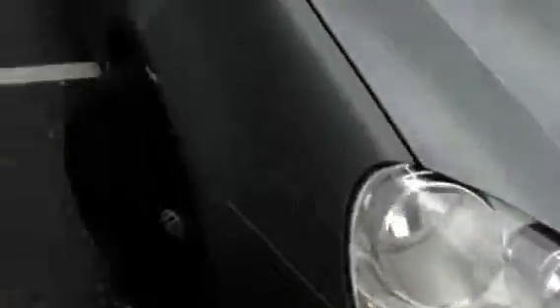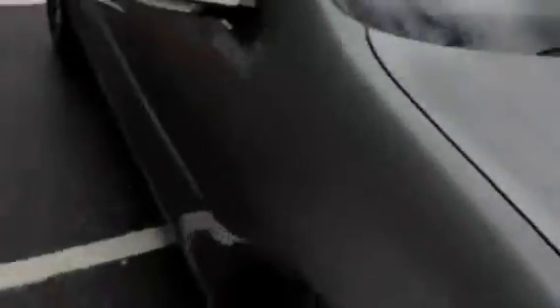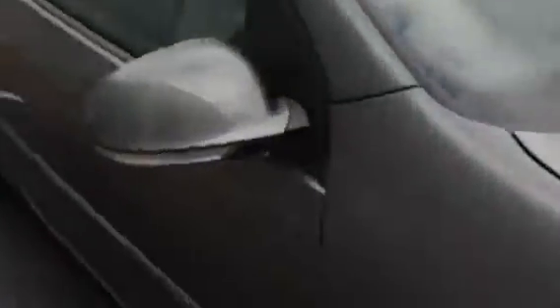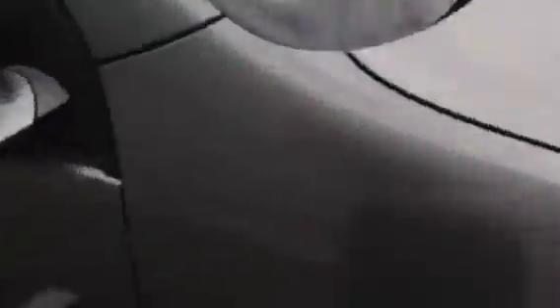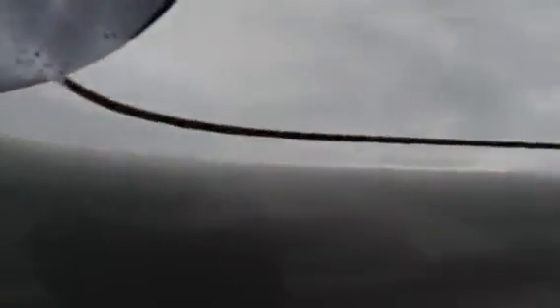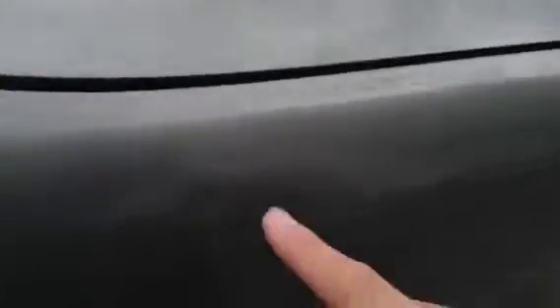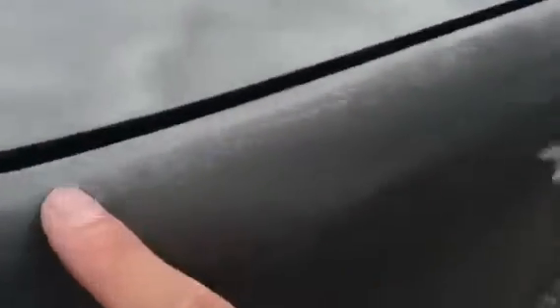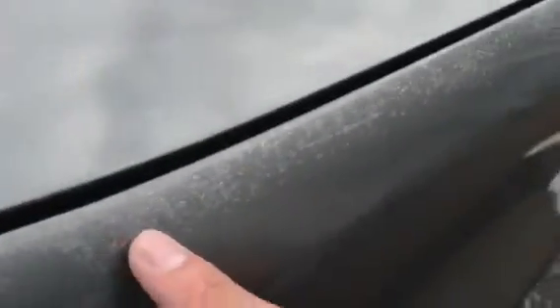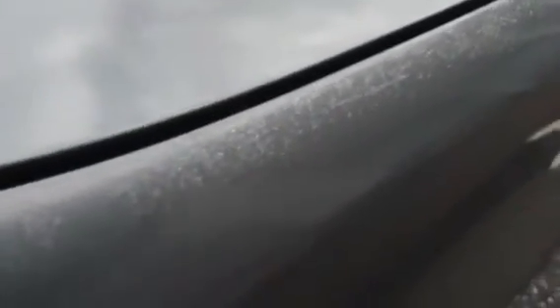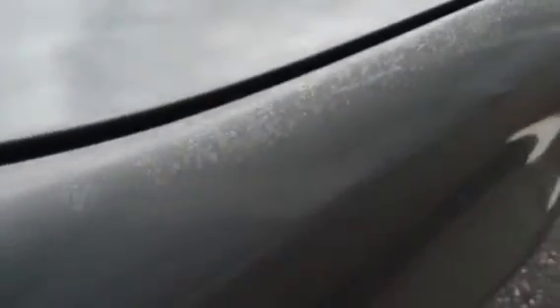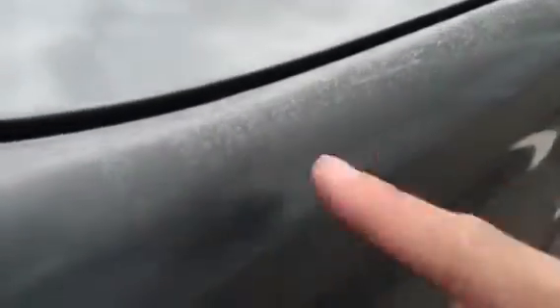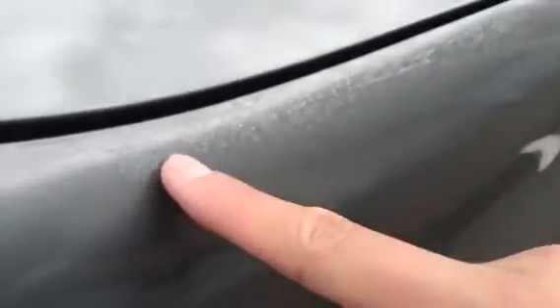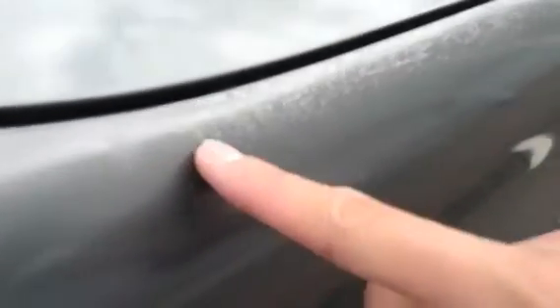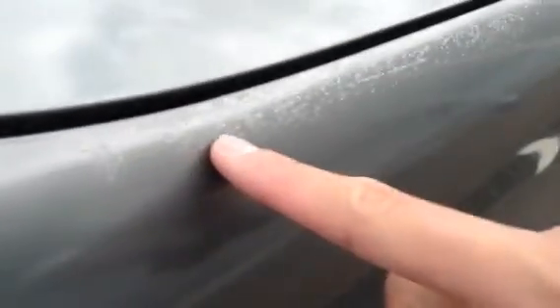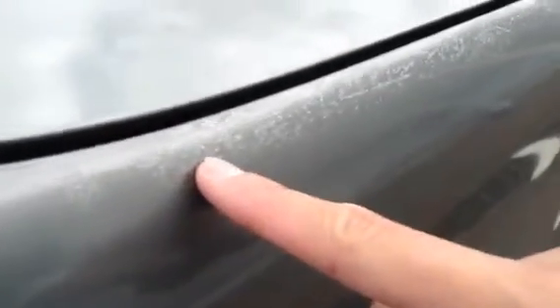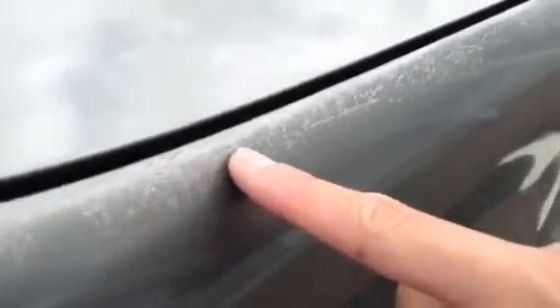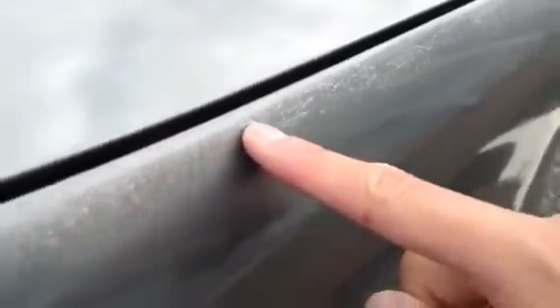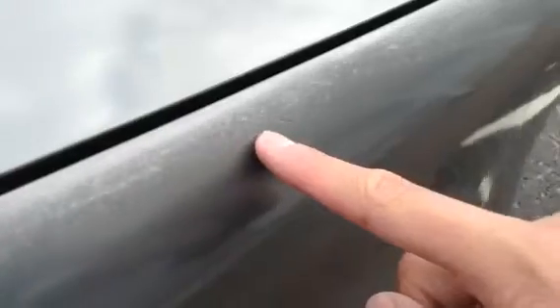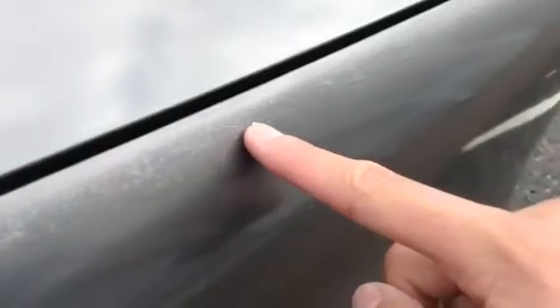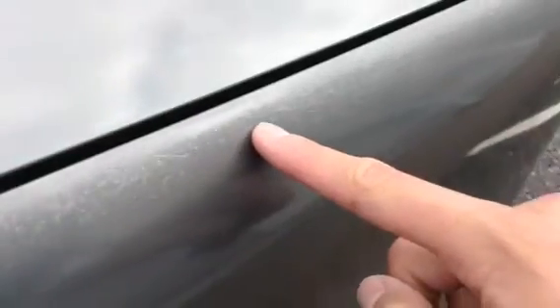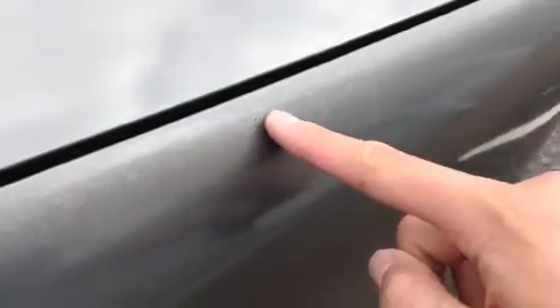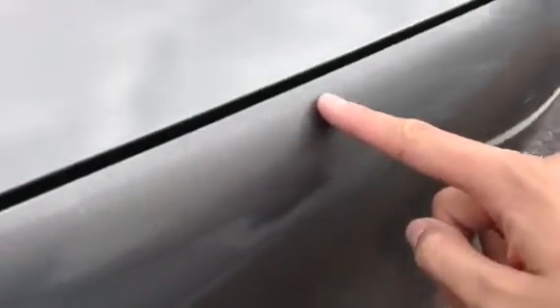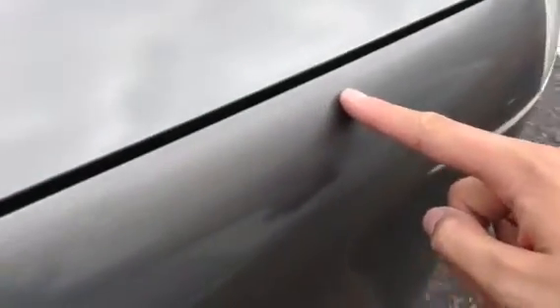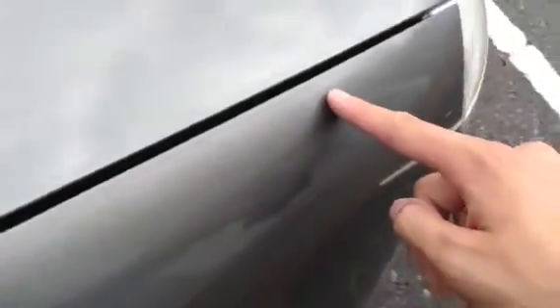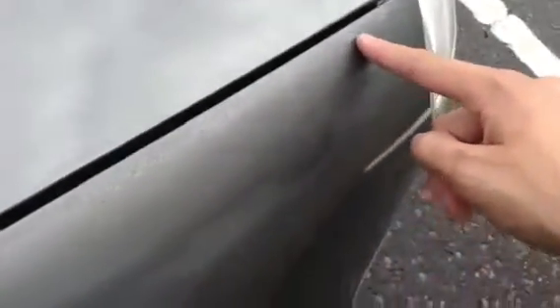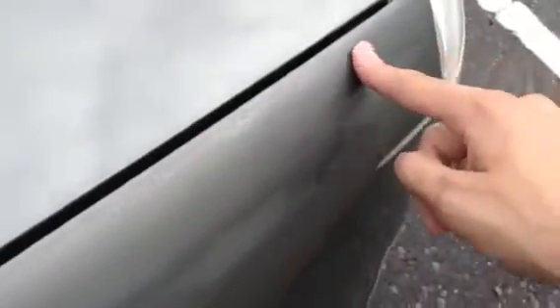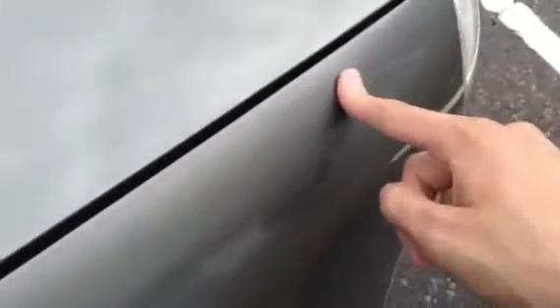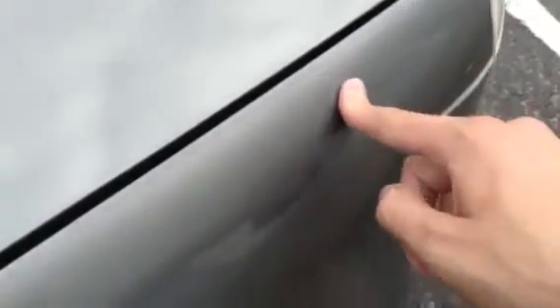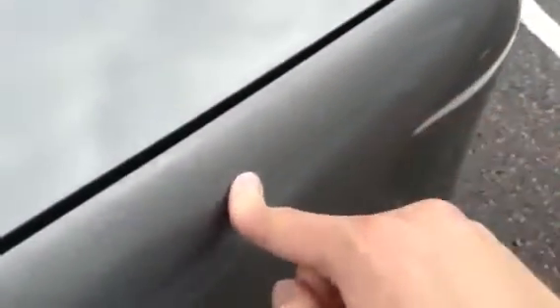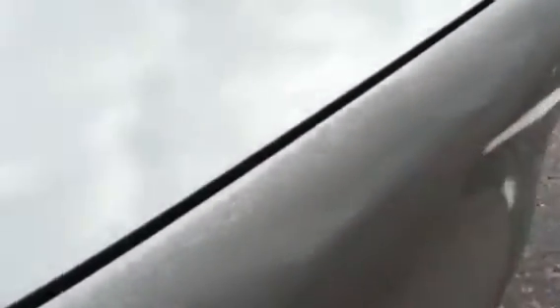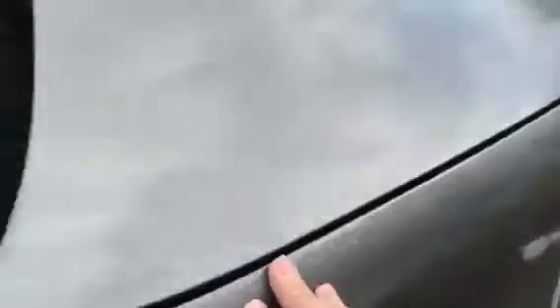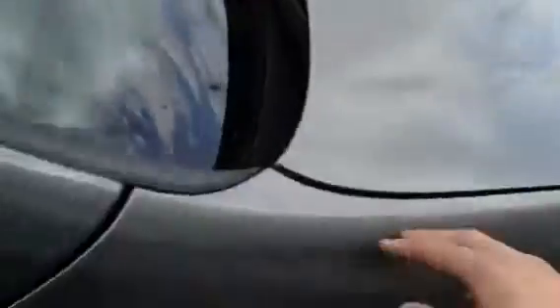Just to quickly show you as well — the paint is starting to fade all on this offside front corner, all the way down the side of the bonnet there, so beware of that.